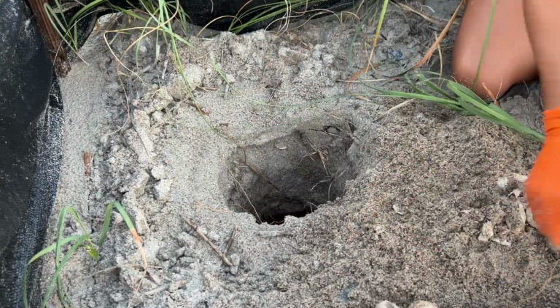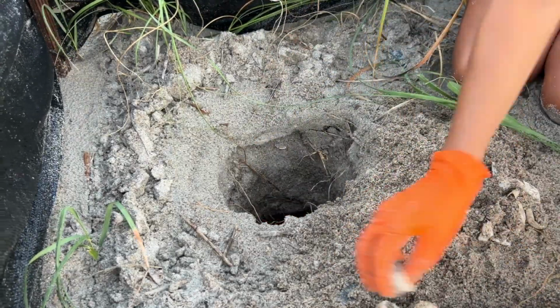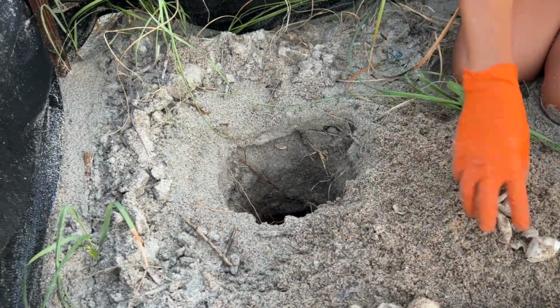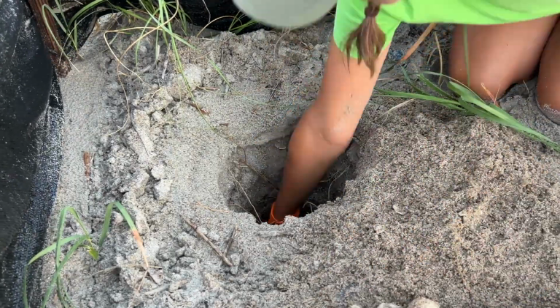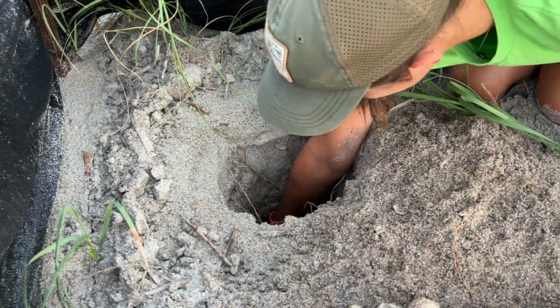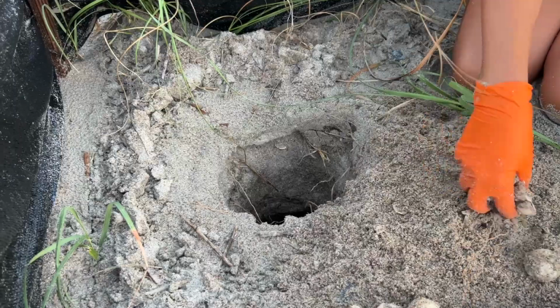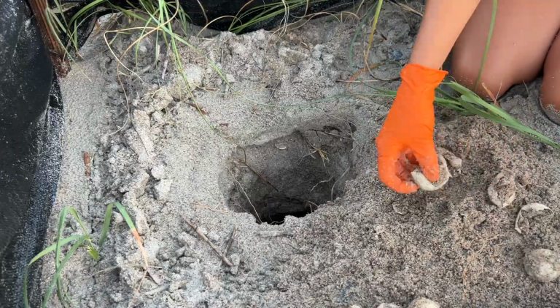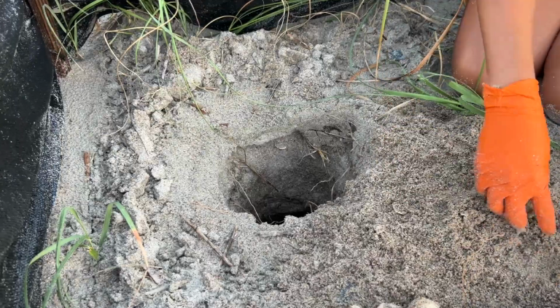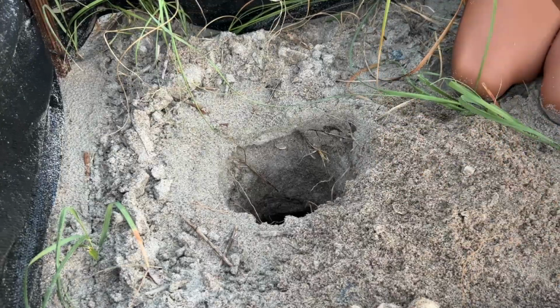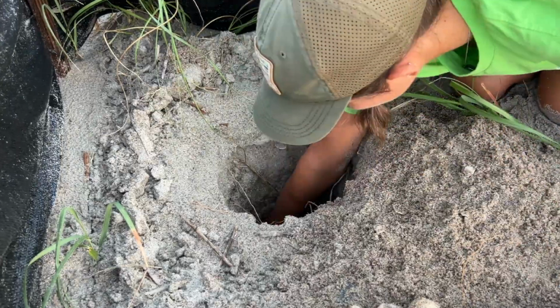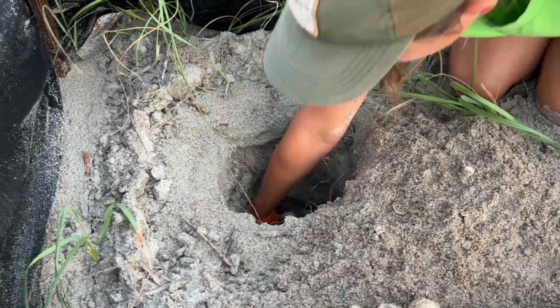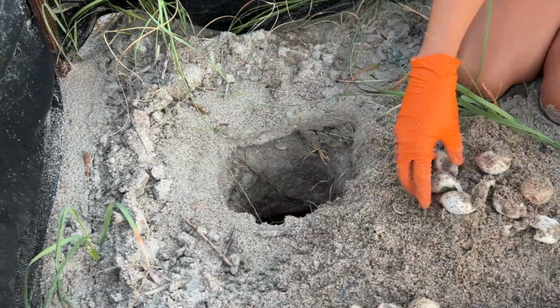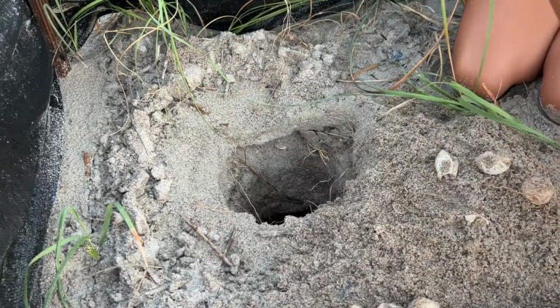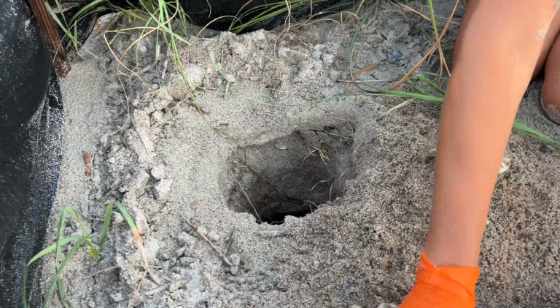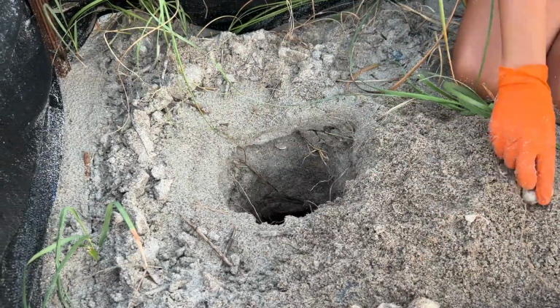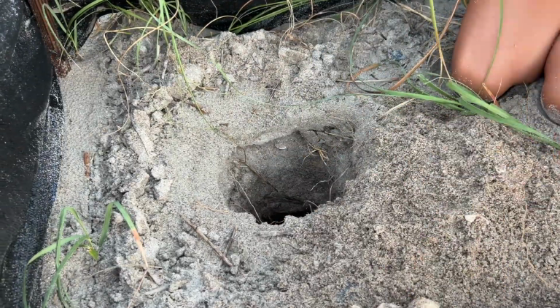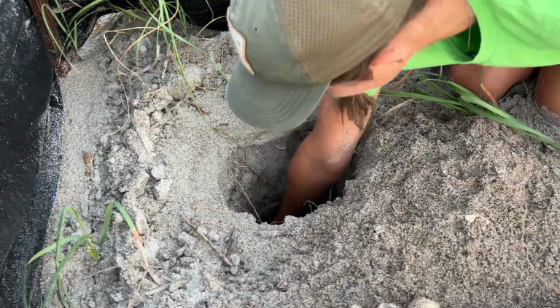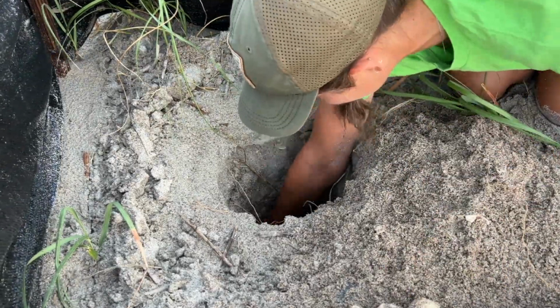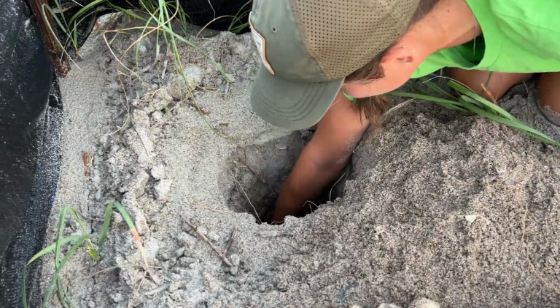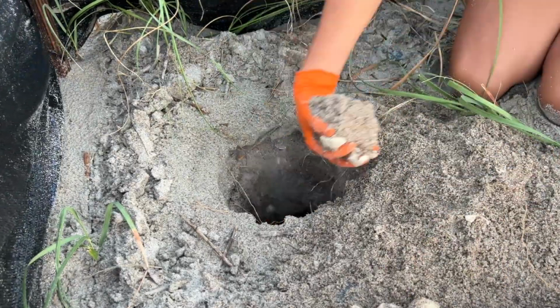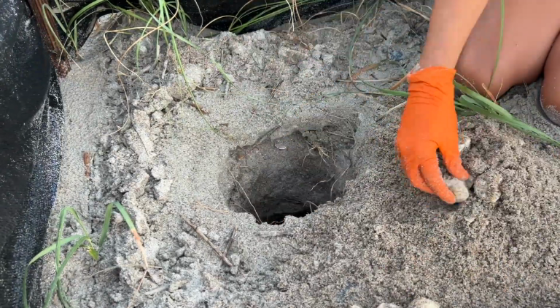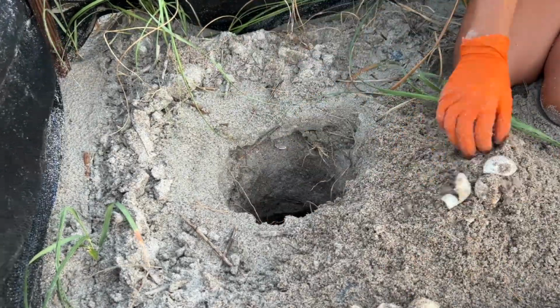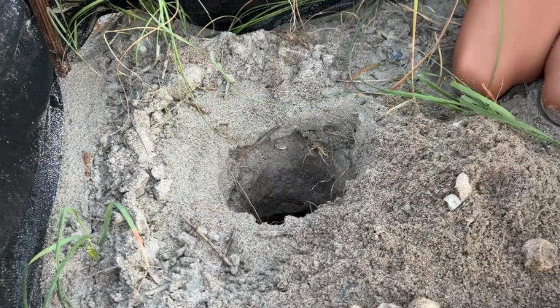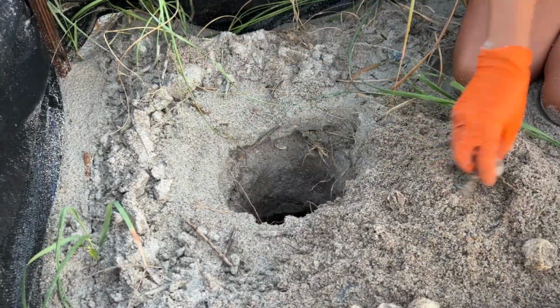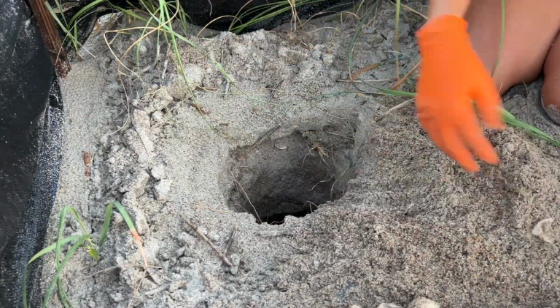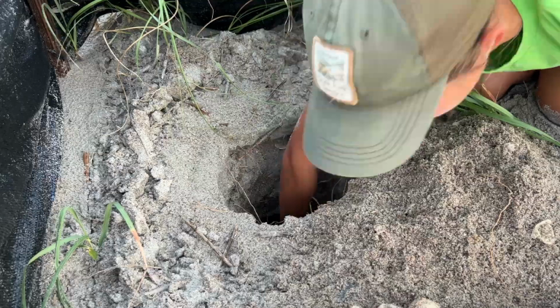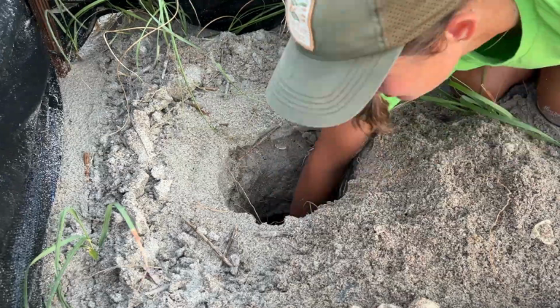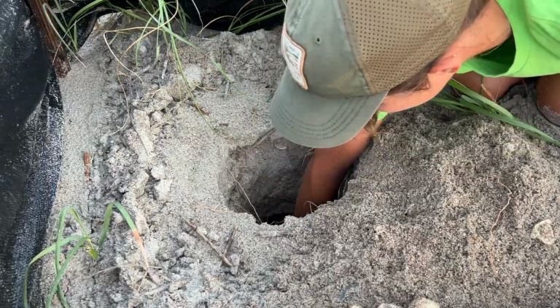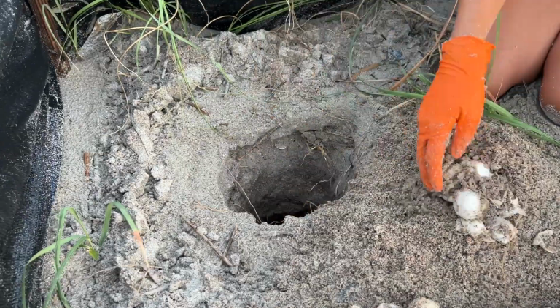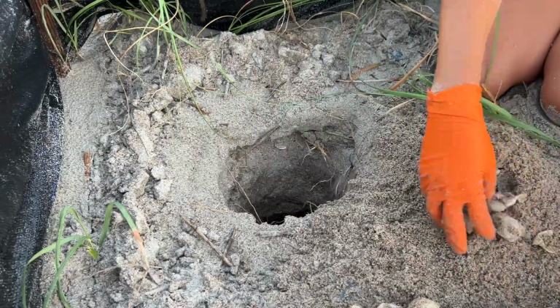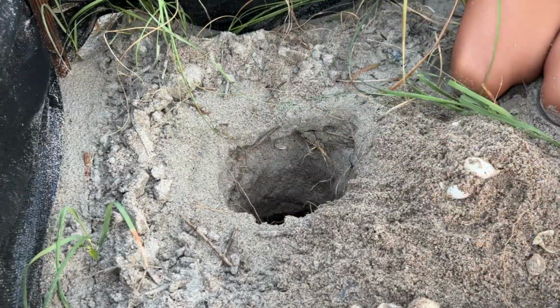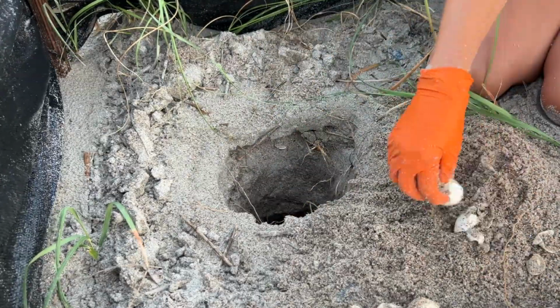This nest was left in situ, meaning the turtle came up here, dug this chamber, laid the eggs, and it was up nice and high, so no relocation was needed.